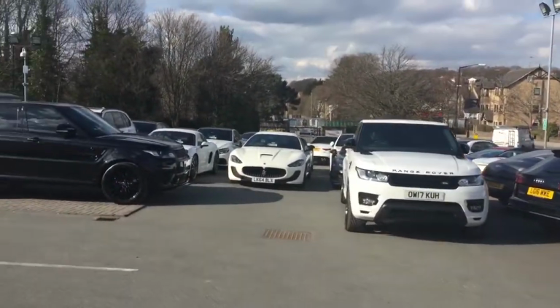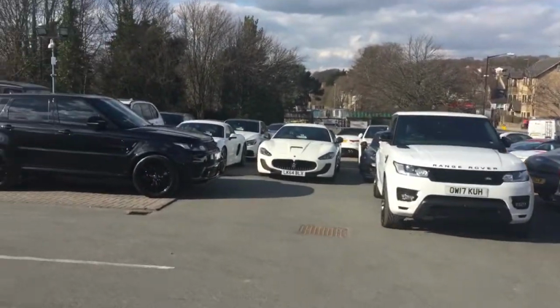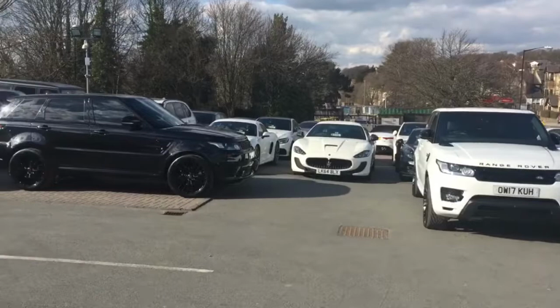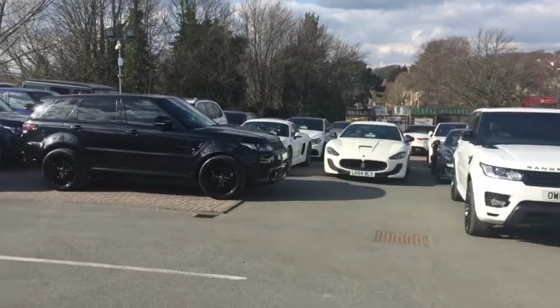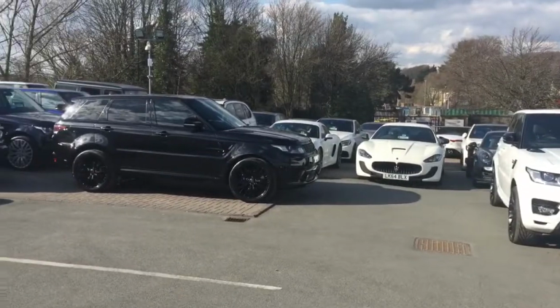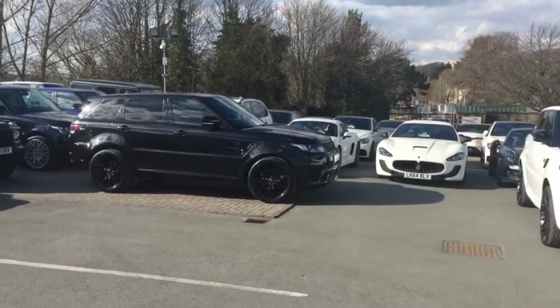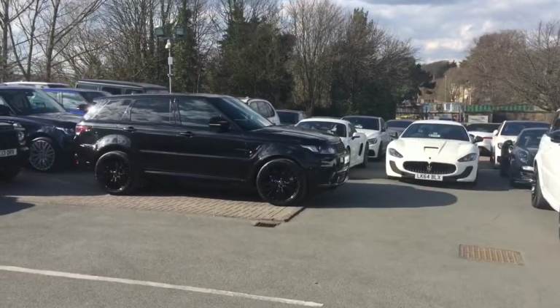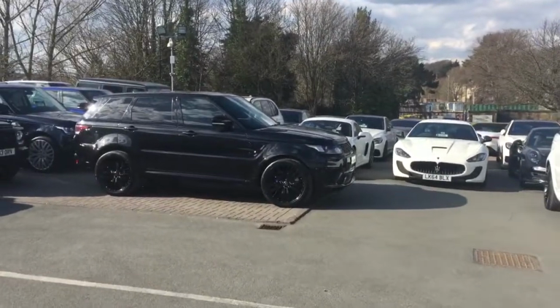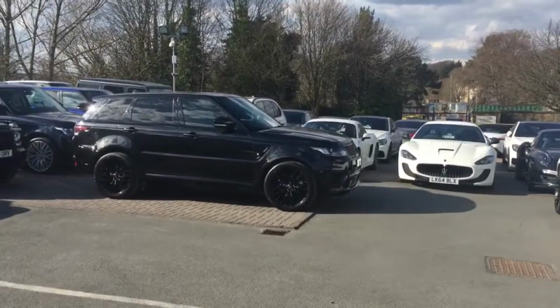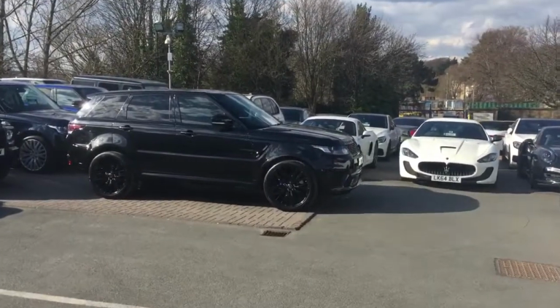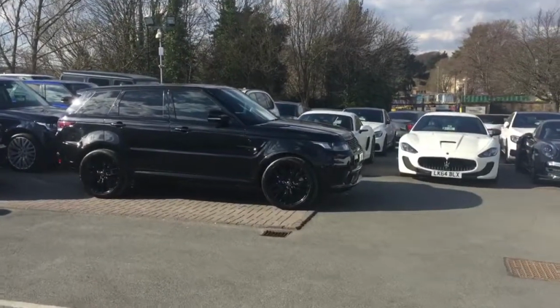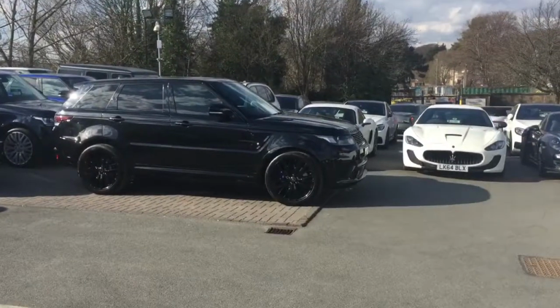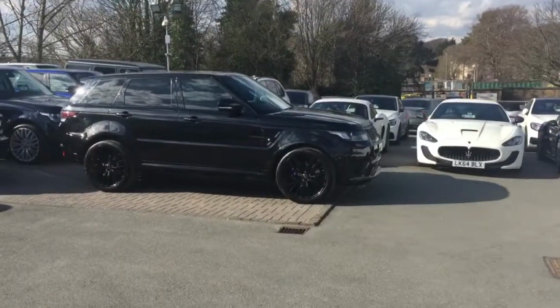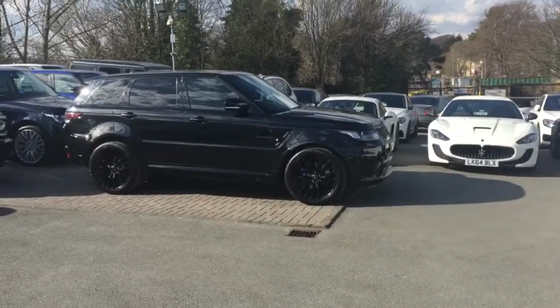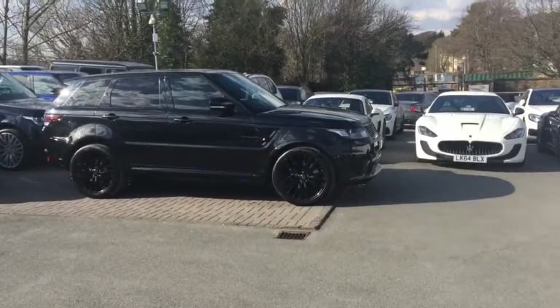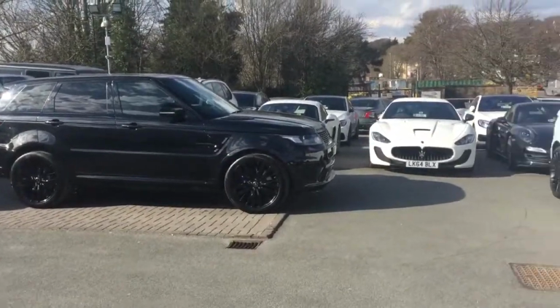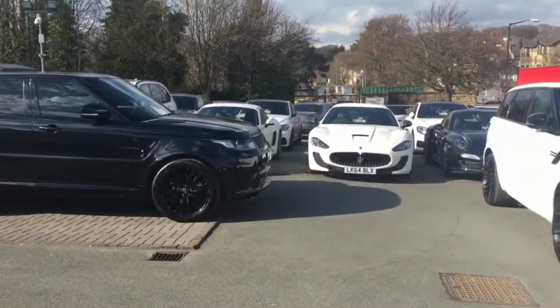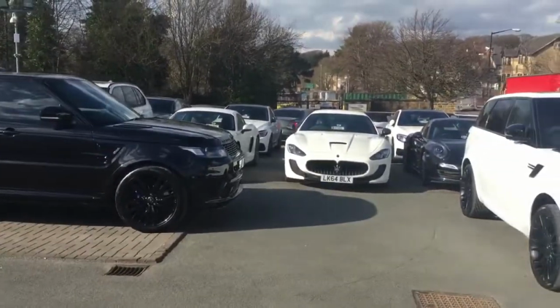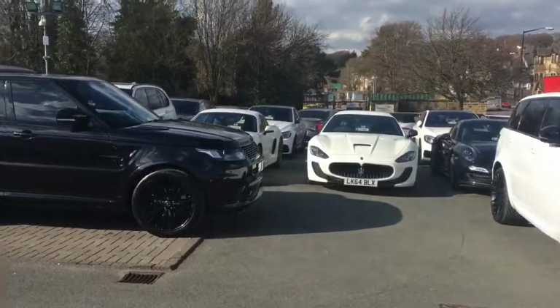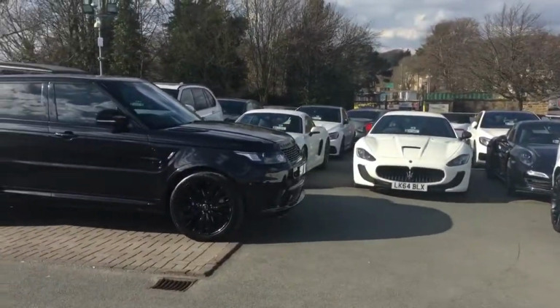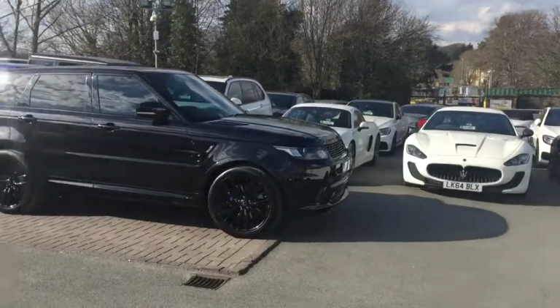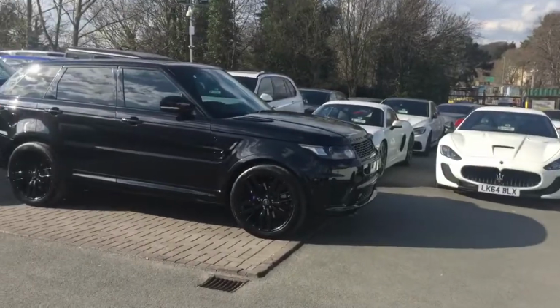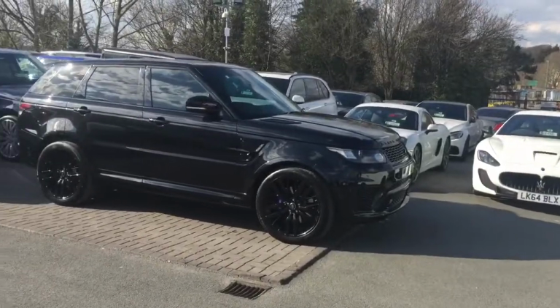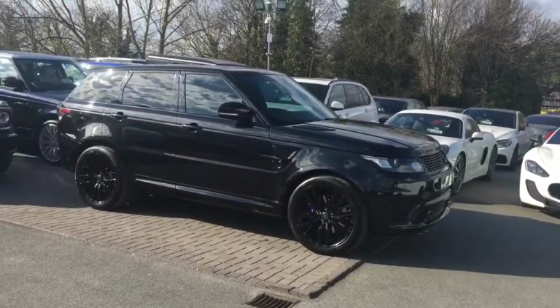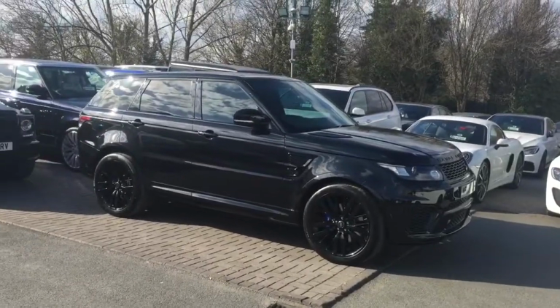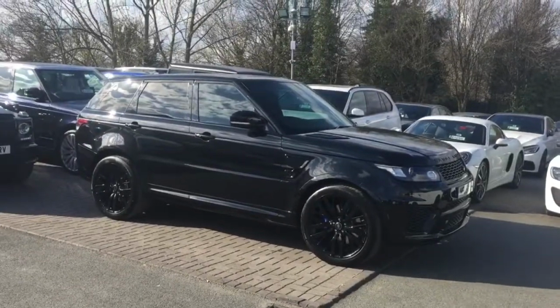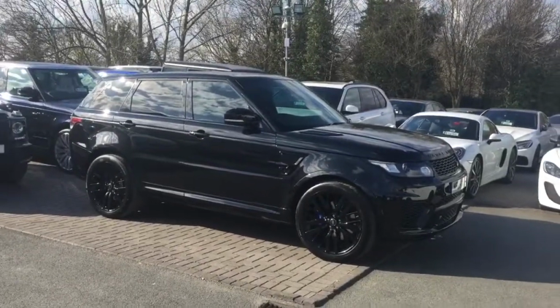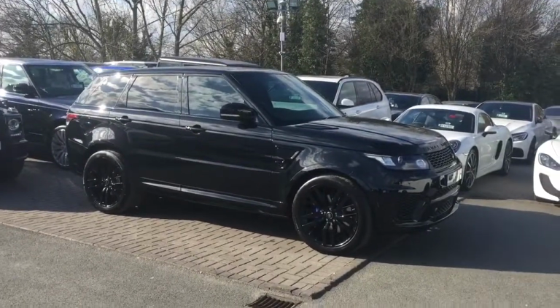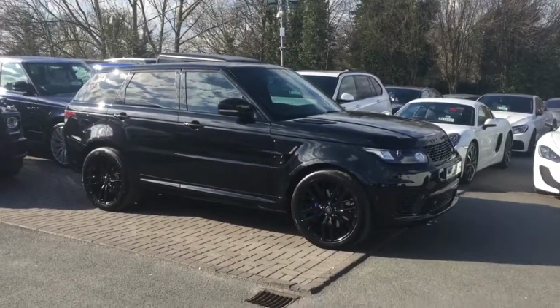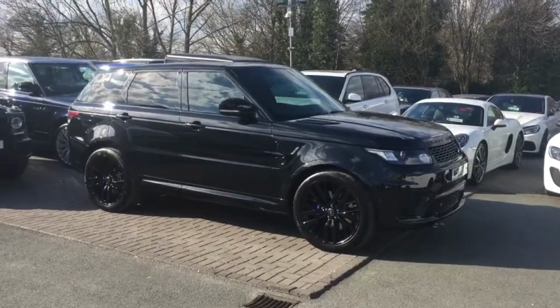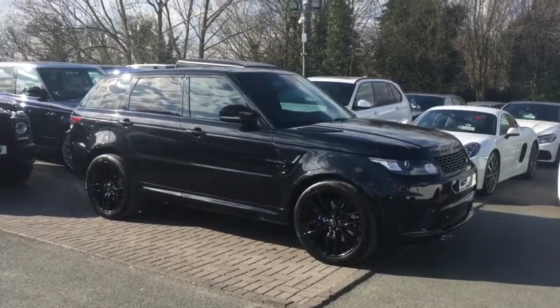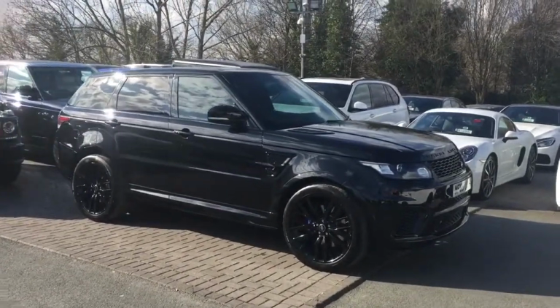But obviously we are all here to see the stunning black Range Rover SVR, which I think looks even better in the sunlight. So I'll just give you a quick pan of the vehicle now, Lucas.